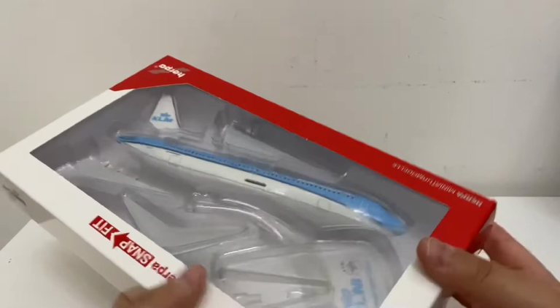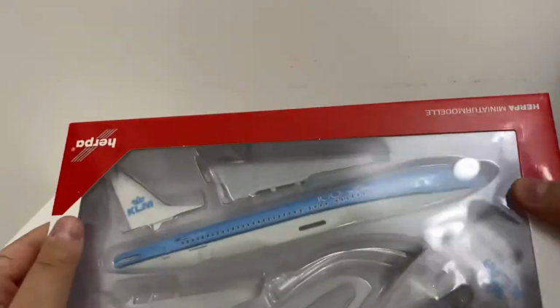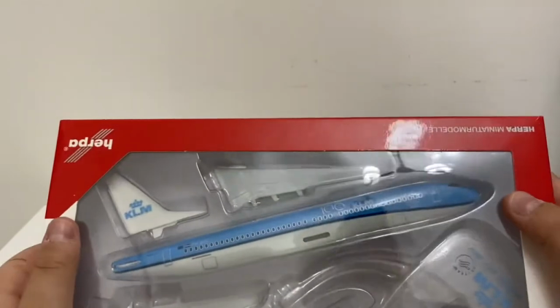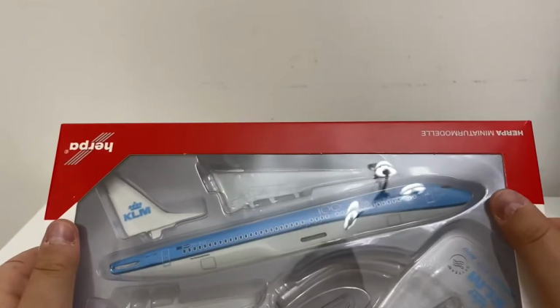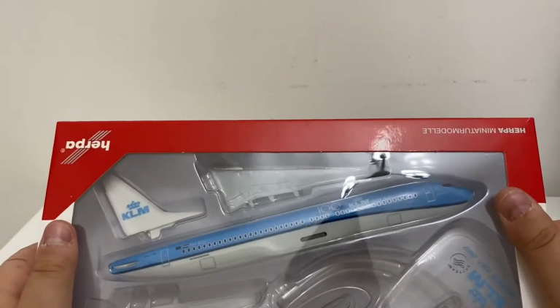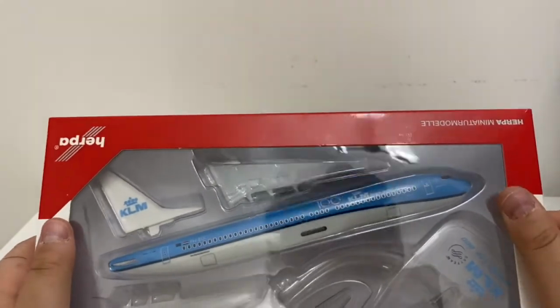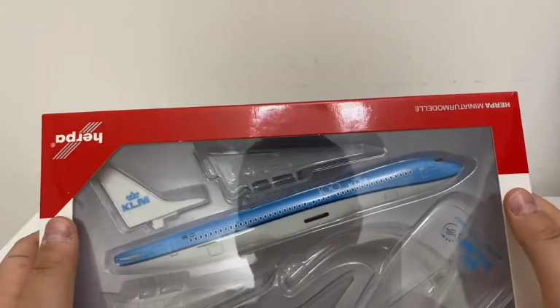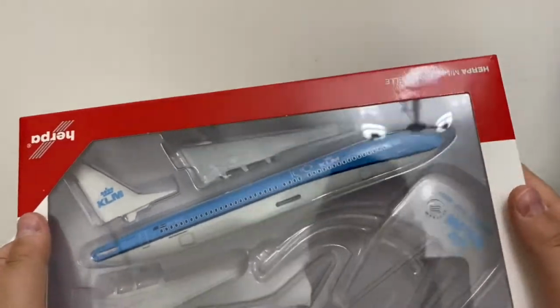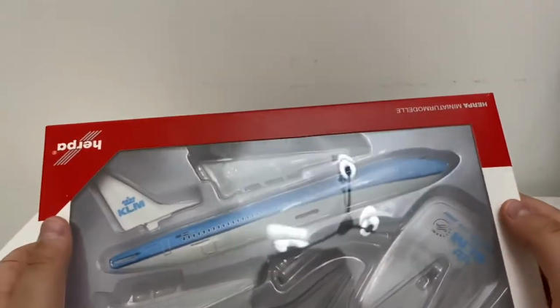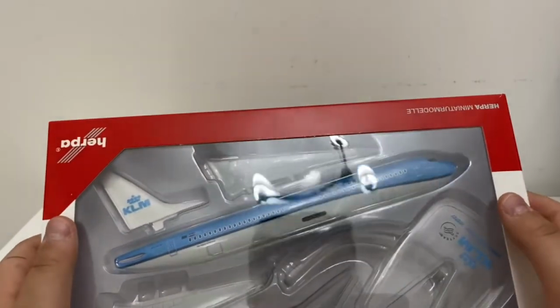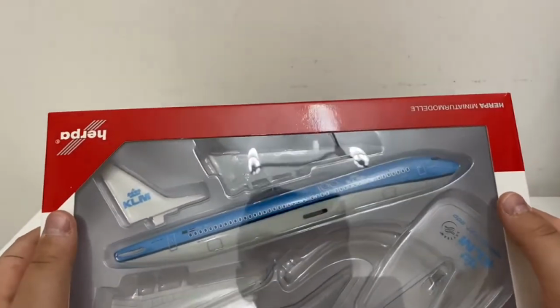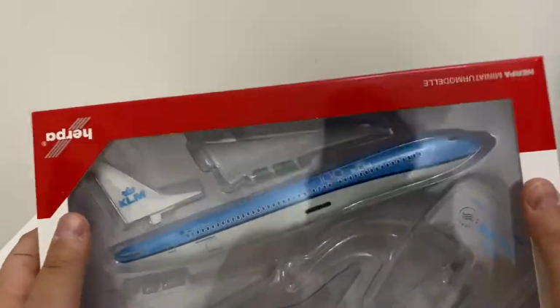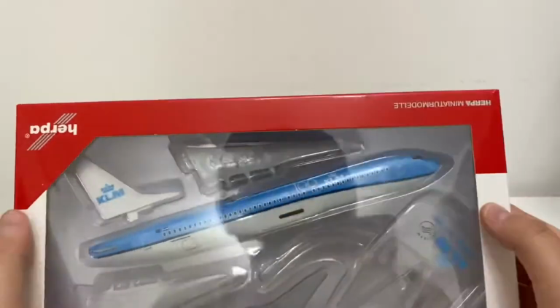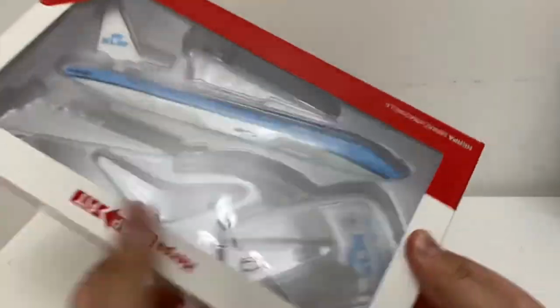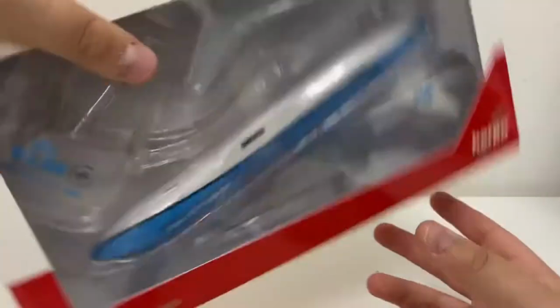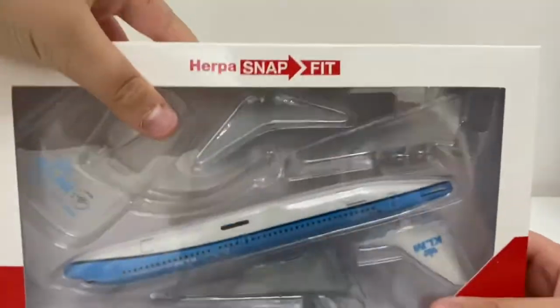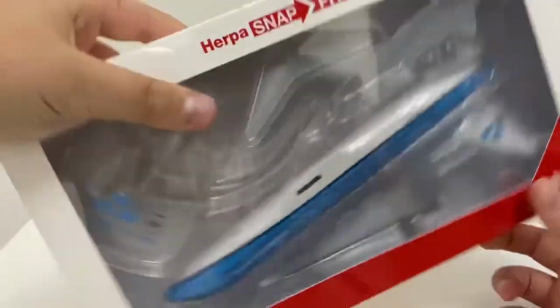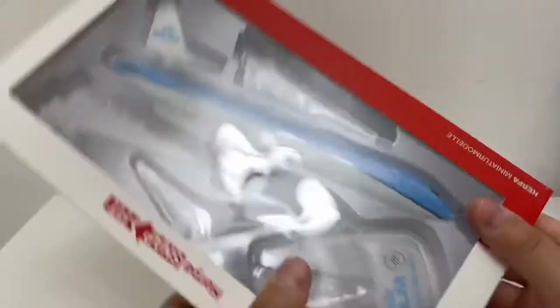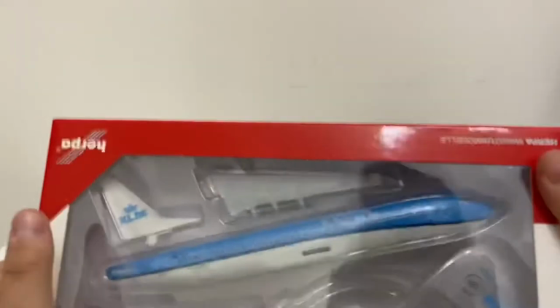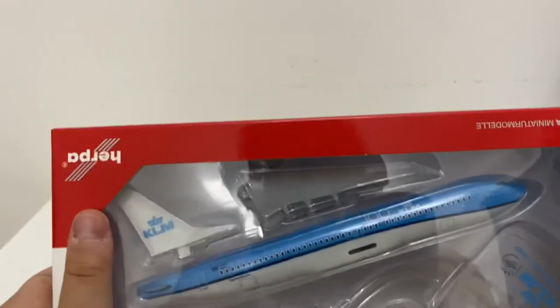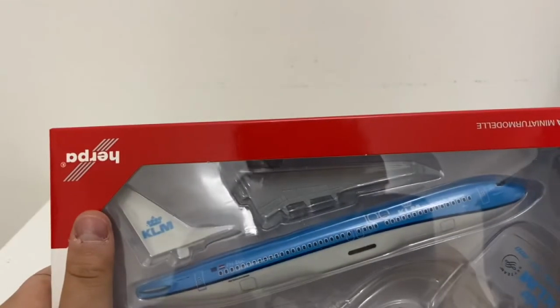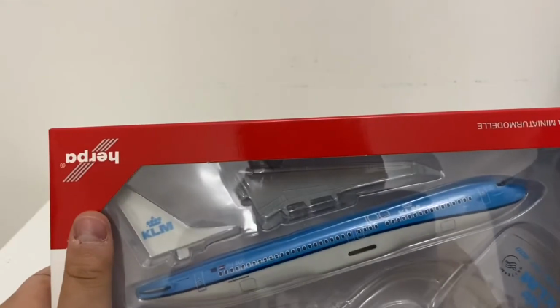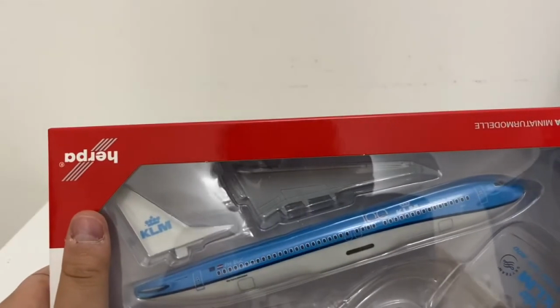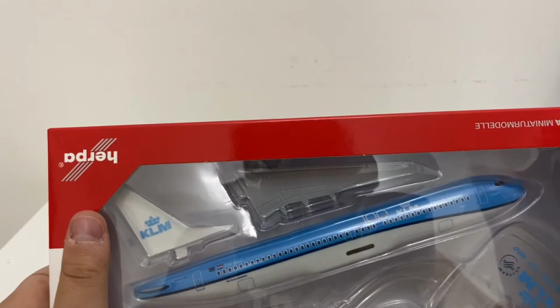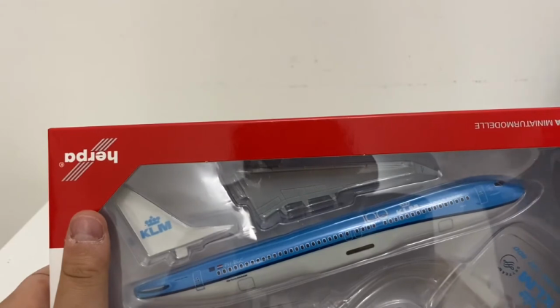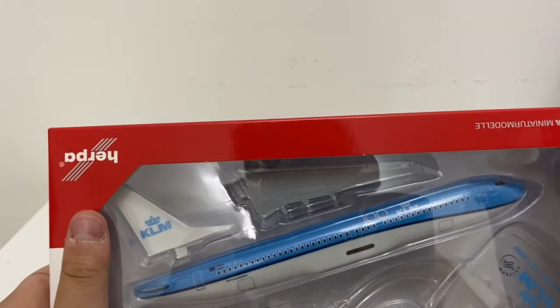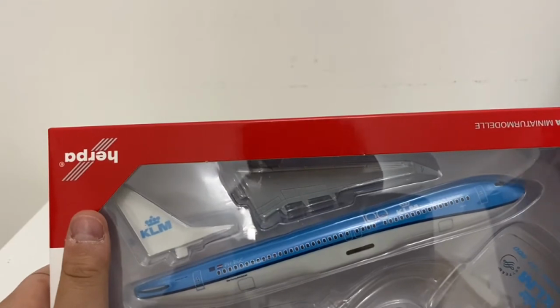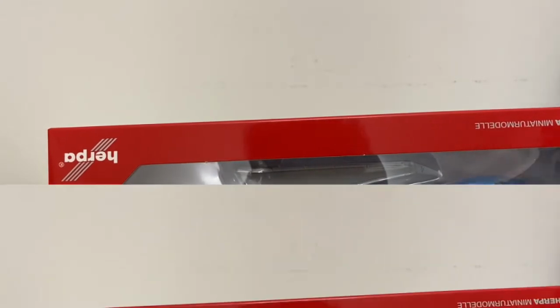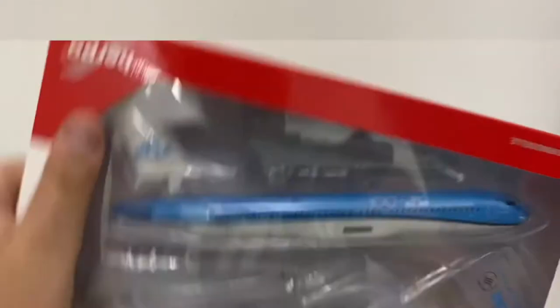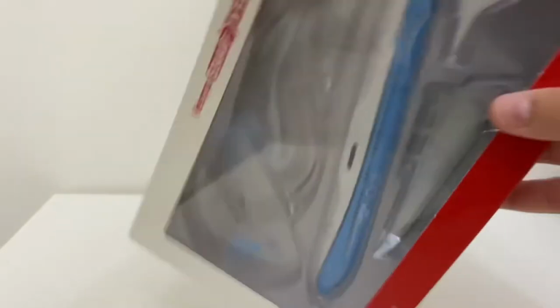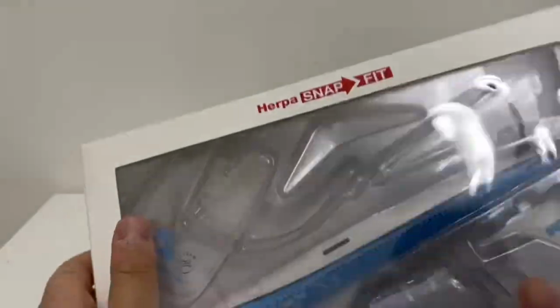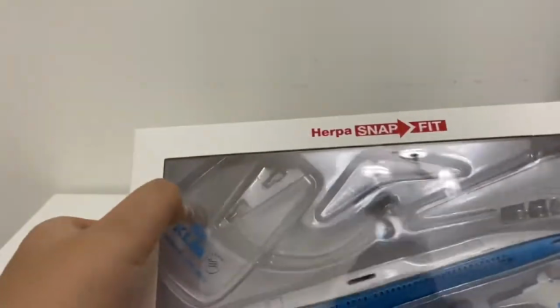Now let's just take a look at the aircraft model and unbox it. The aircraft model came out upside down, but that's totally fine. I'm going to be unboxing it like this.